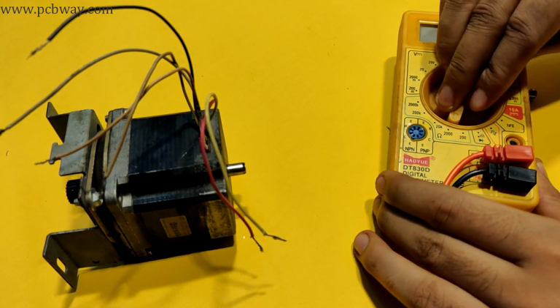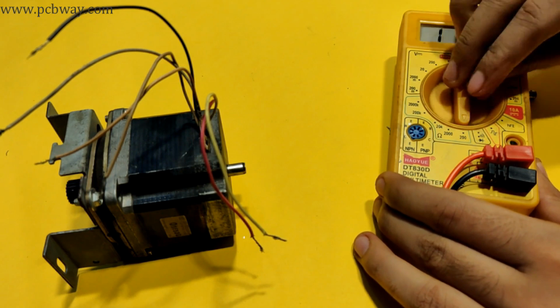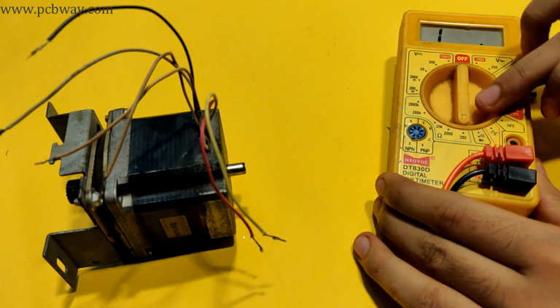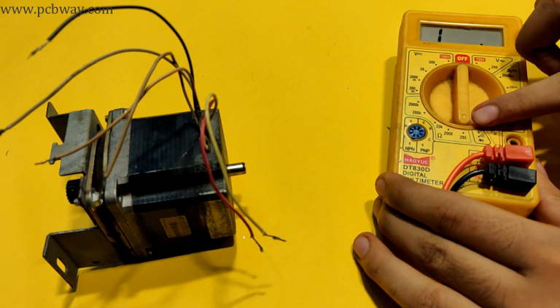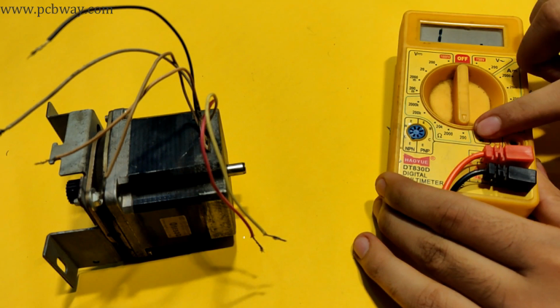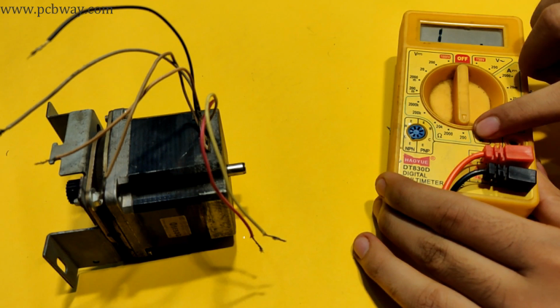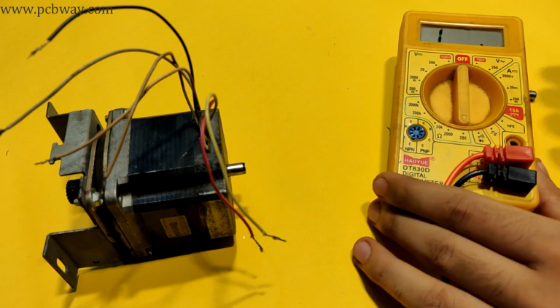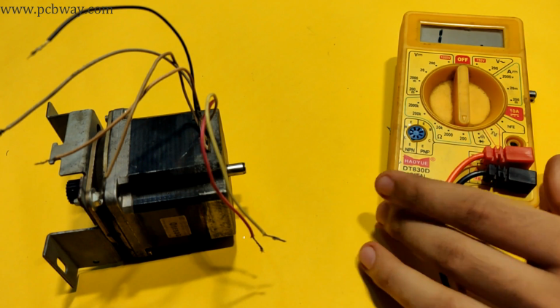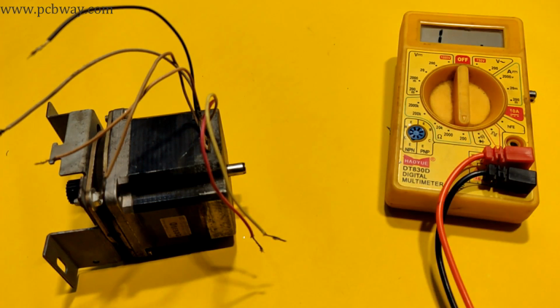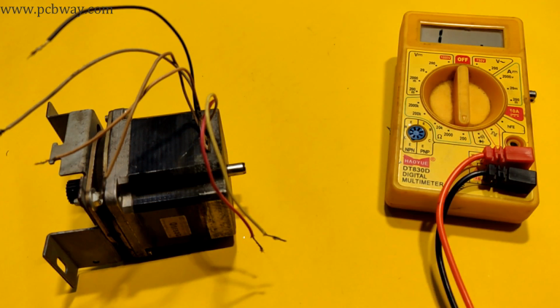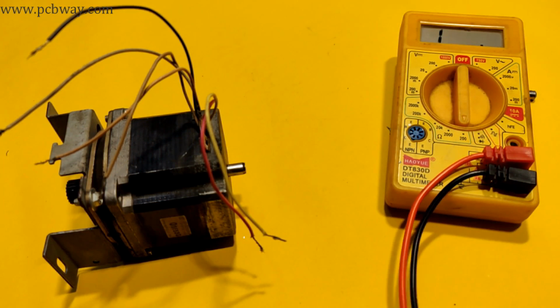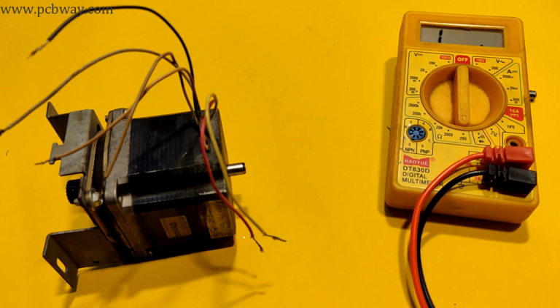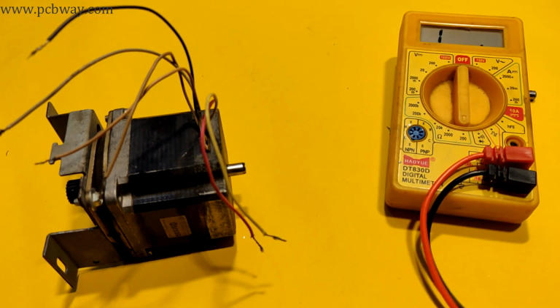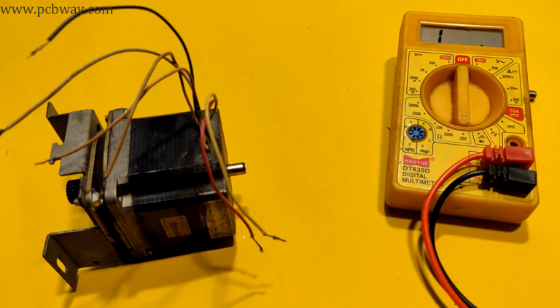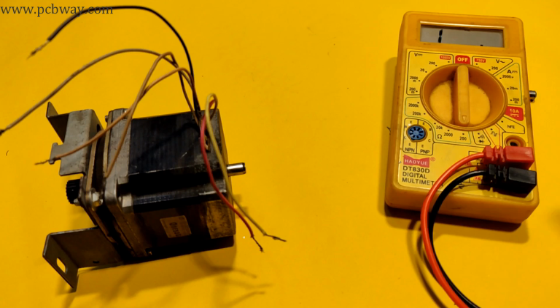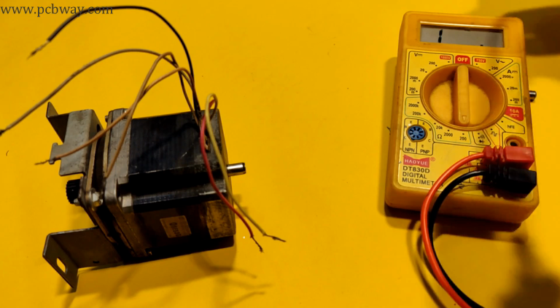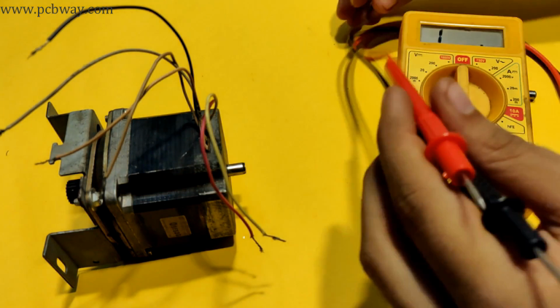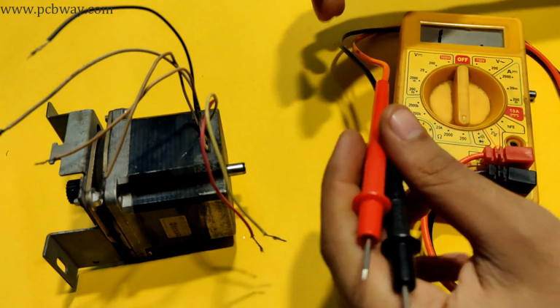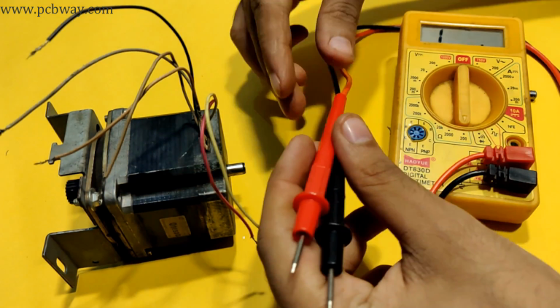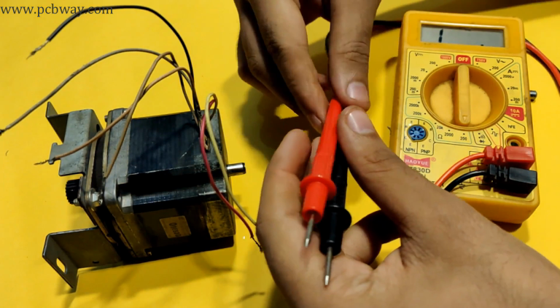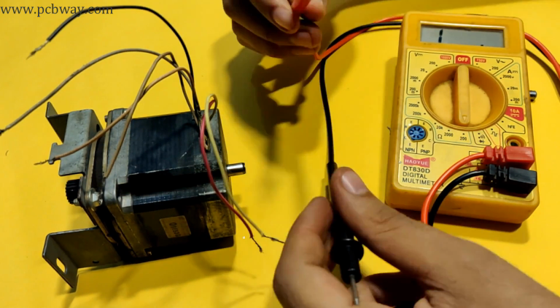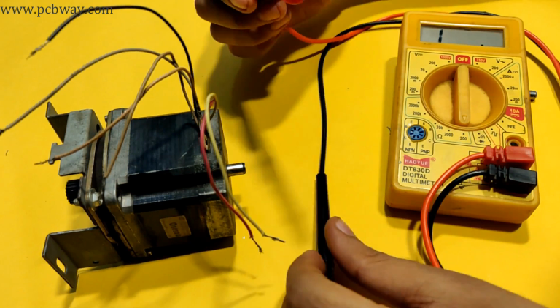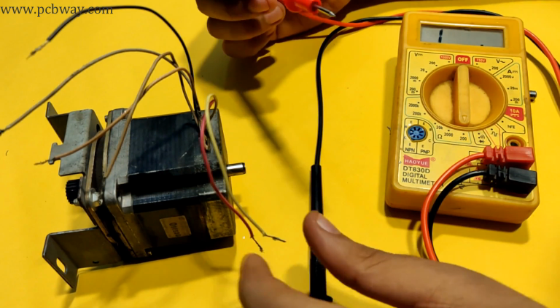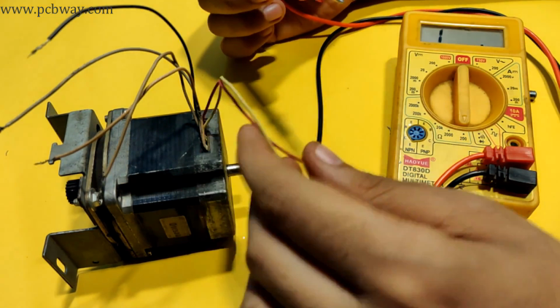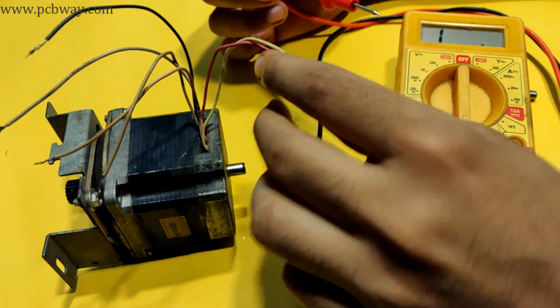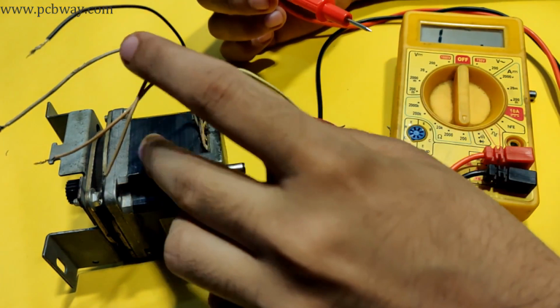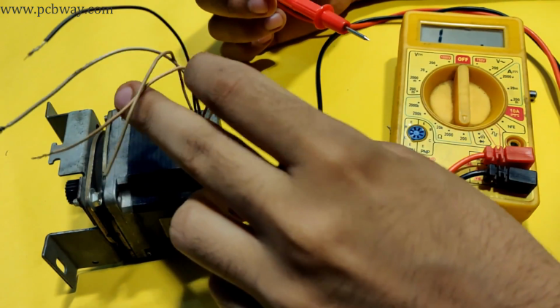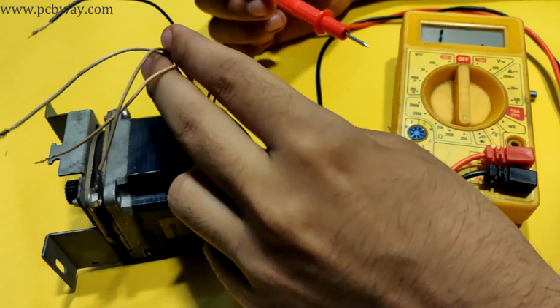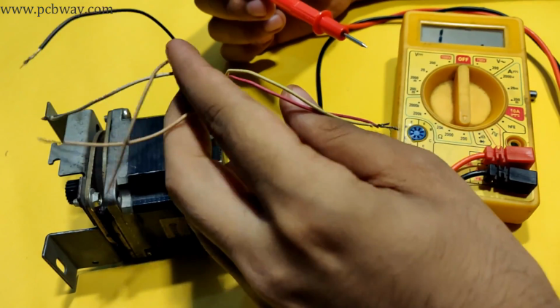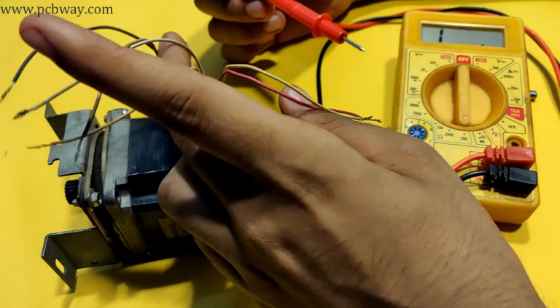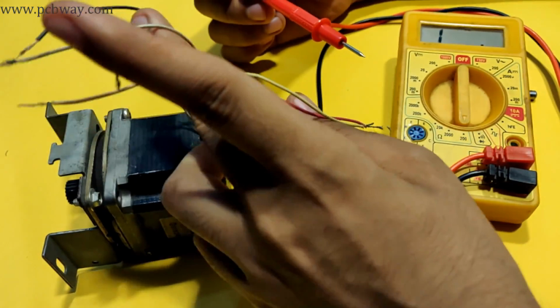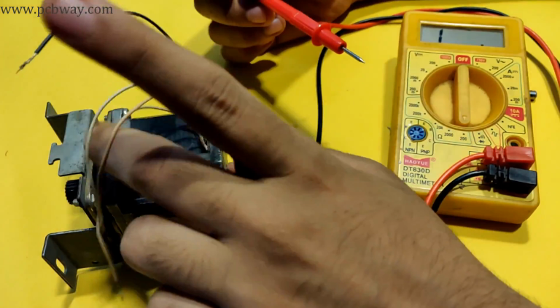Now I'm going to do some resistance checks on the windings of this stepper motor and filter out pairs with maximum and equal resistances.